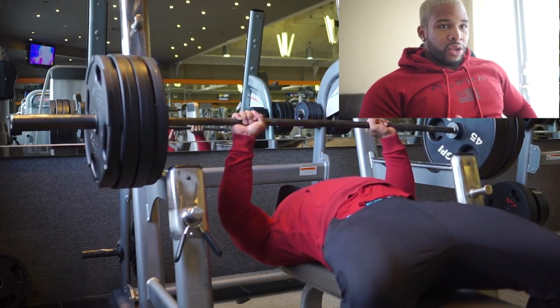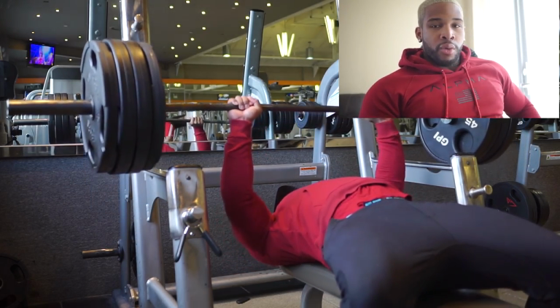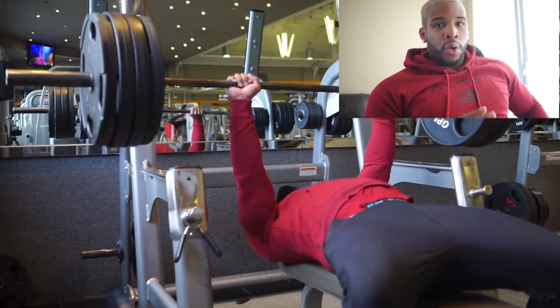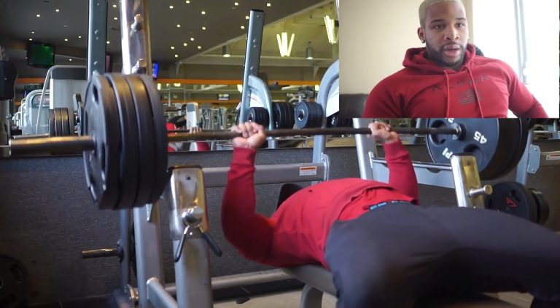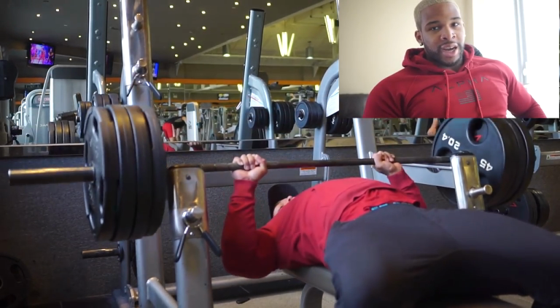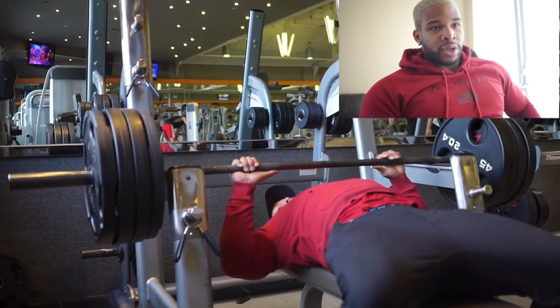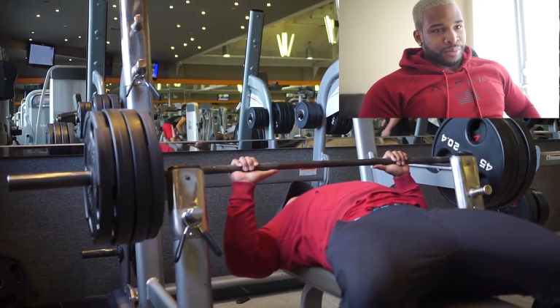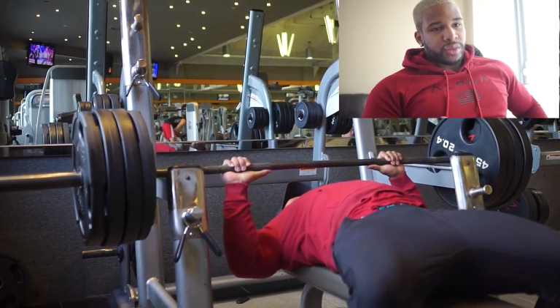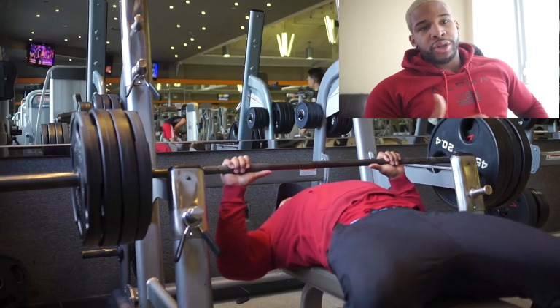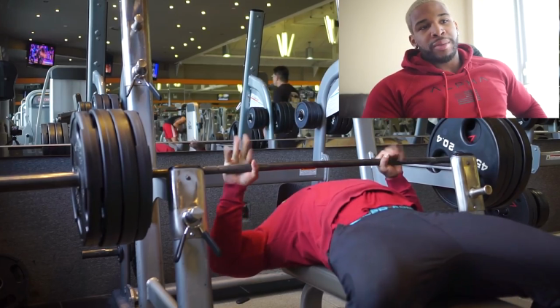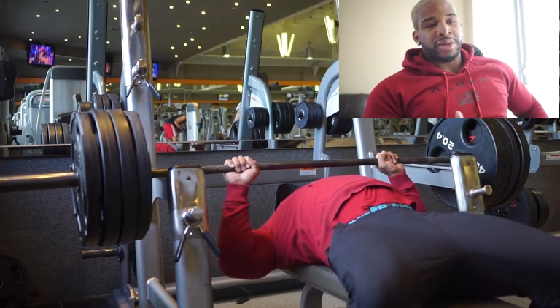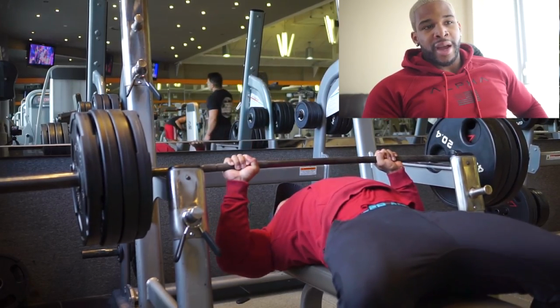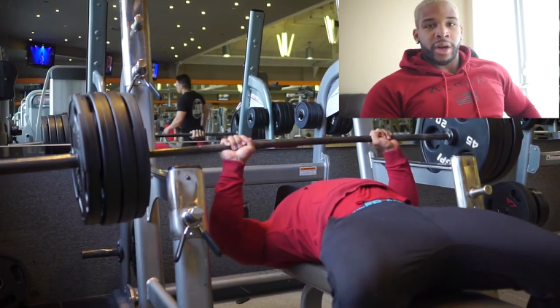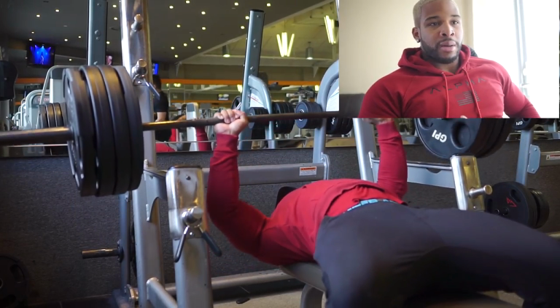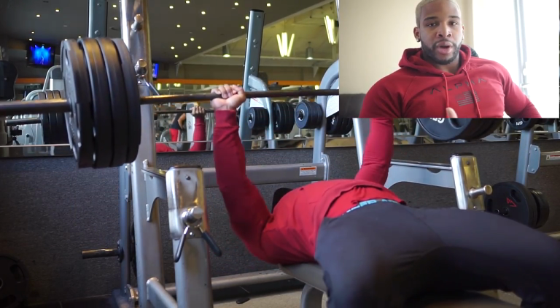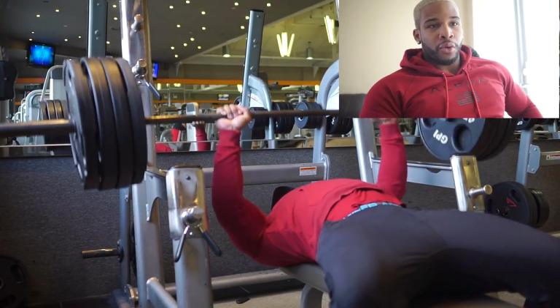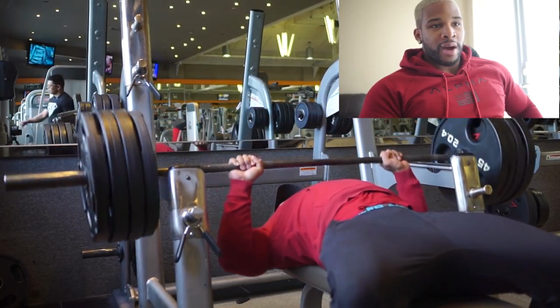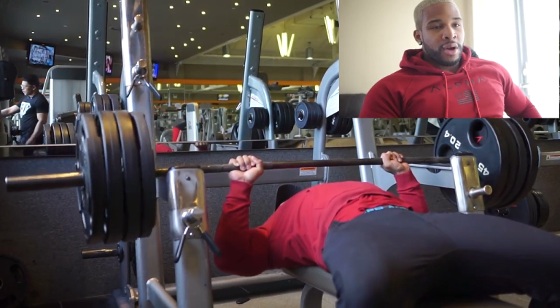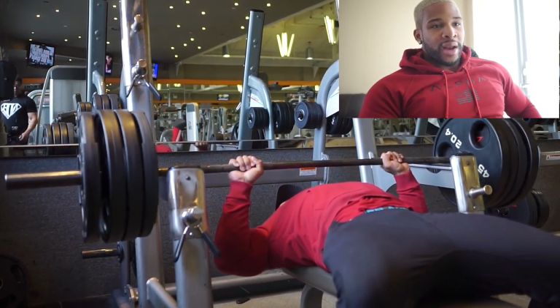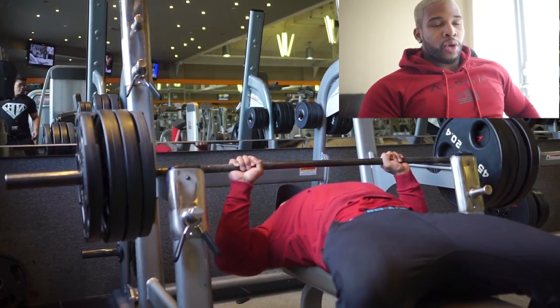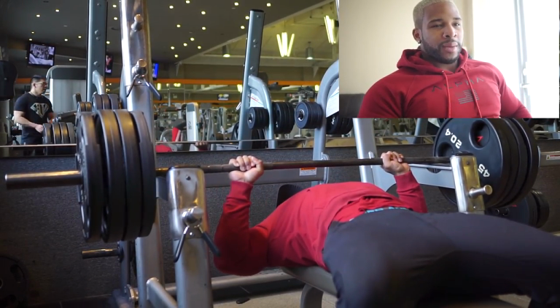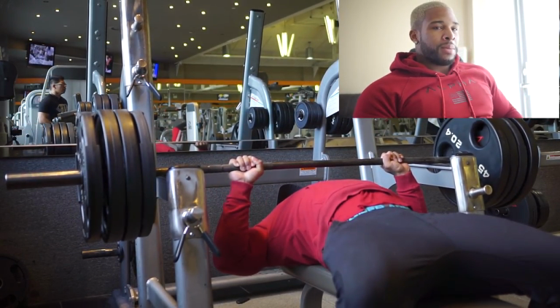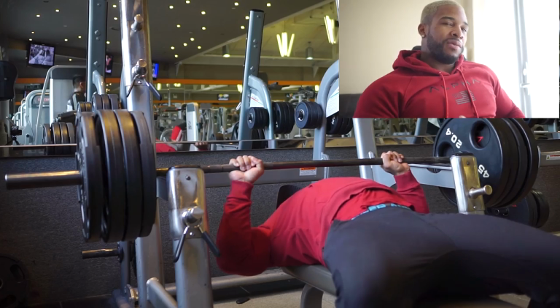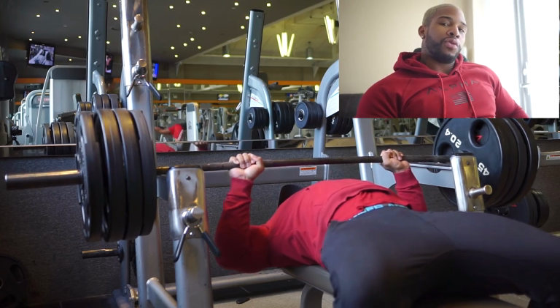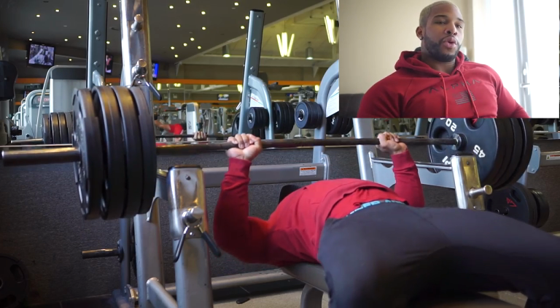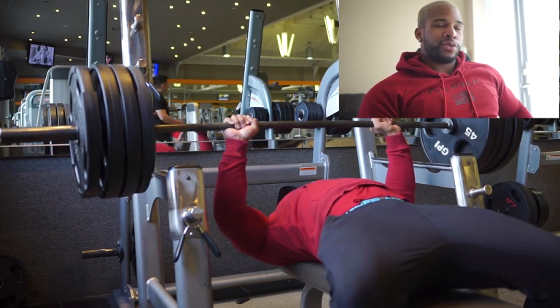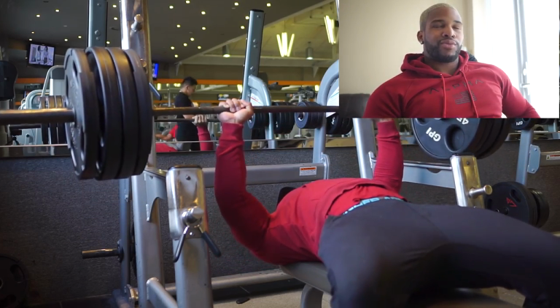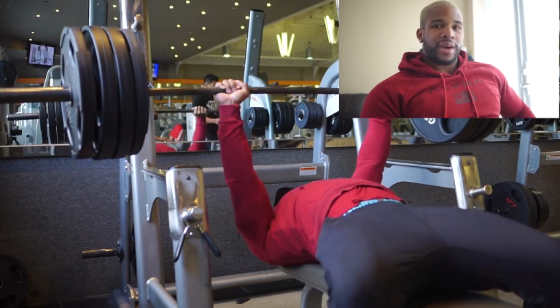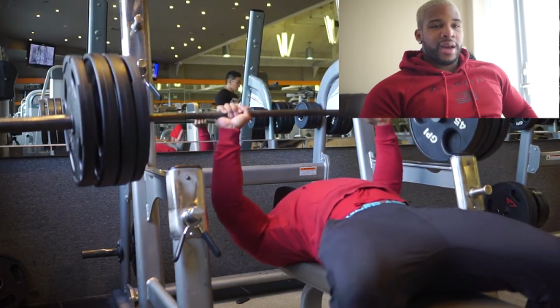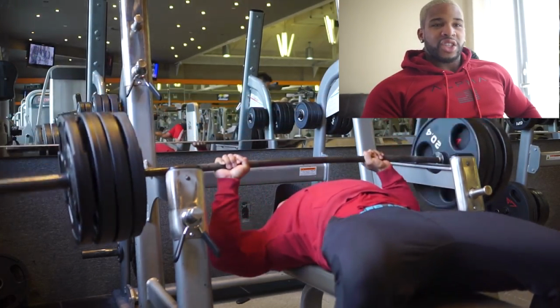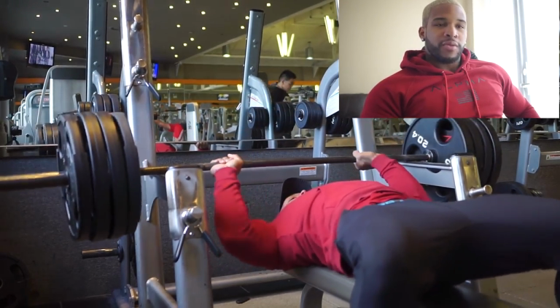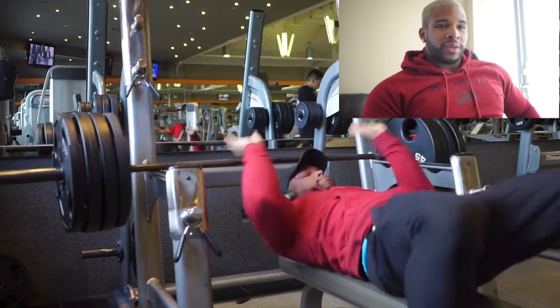And you go lower as time goes on. So you see me right now, I'm working with 405. I'm going to work up to — I believe 425. I think I just go up to 425.